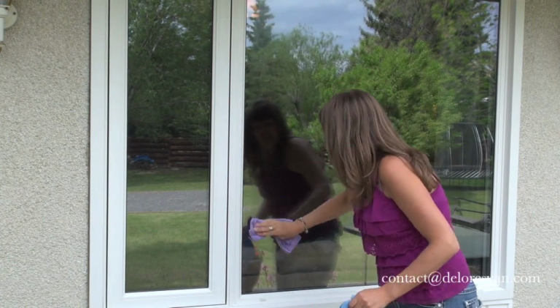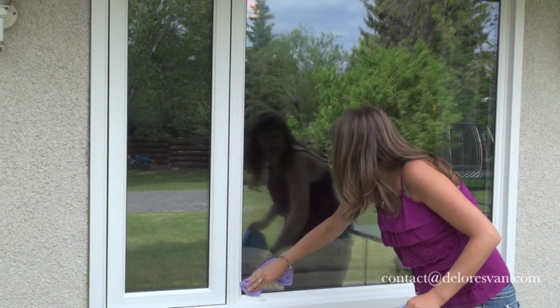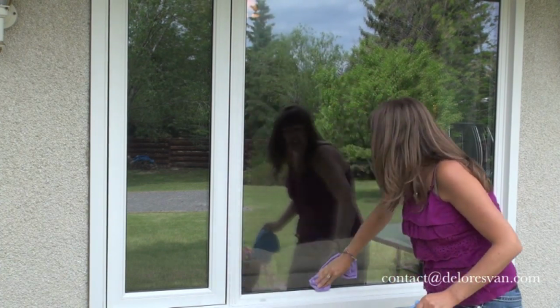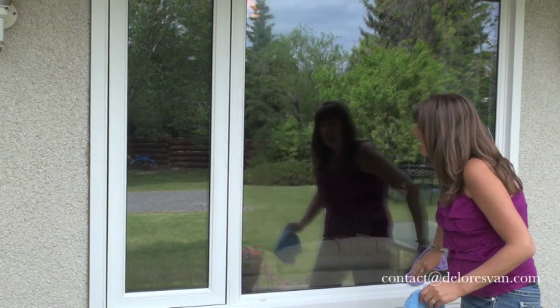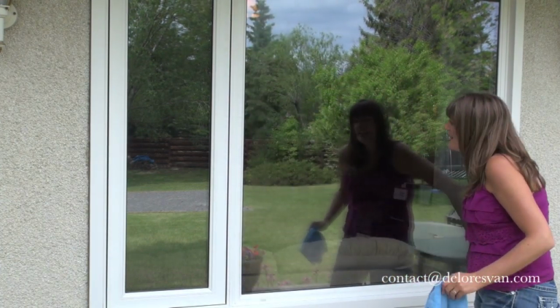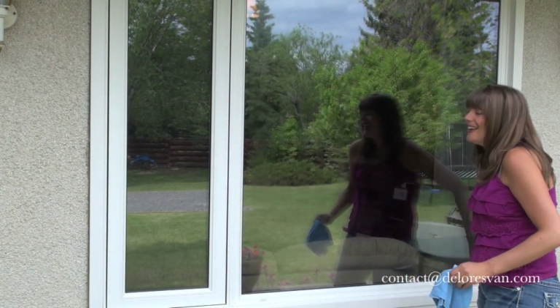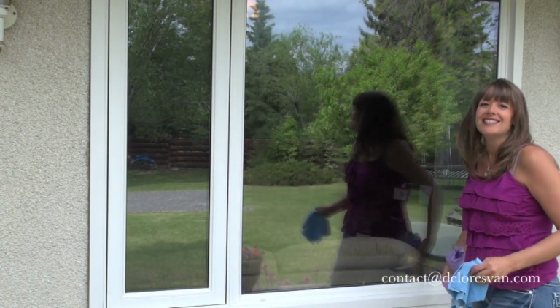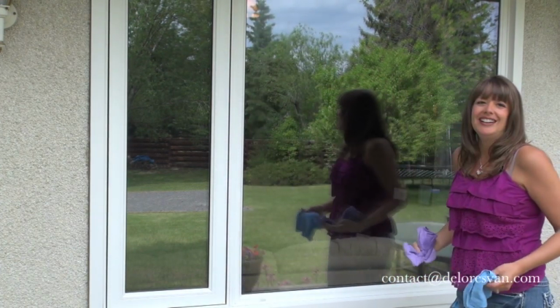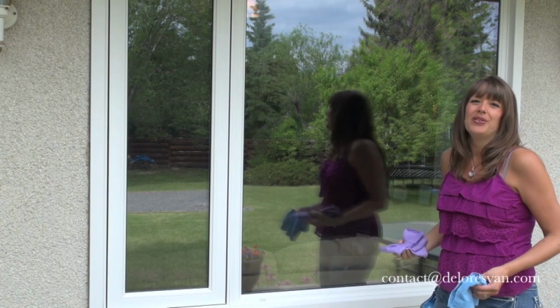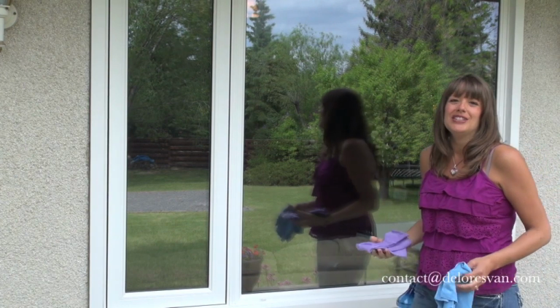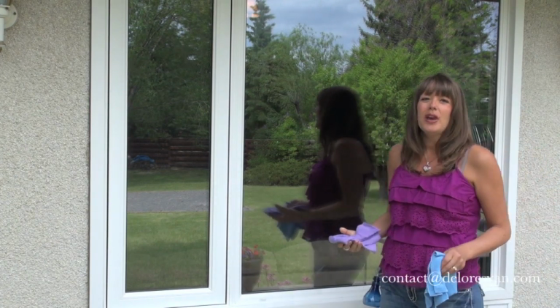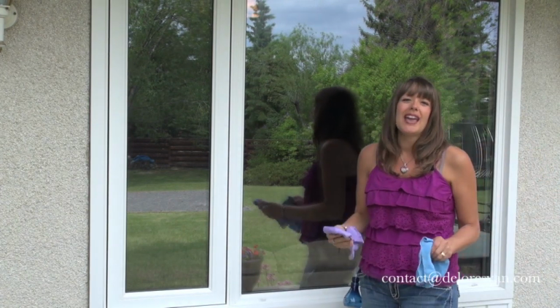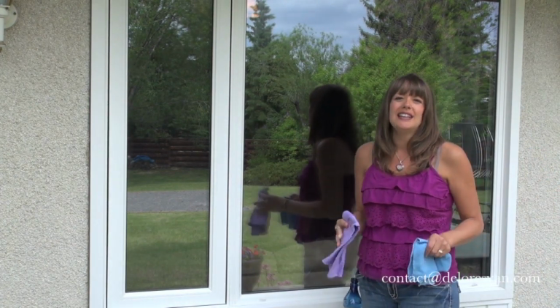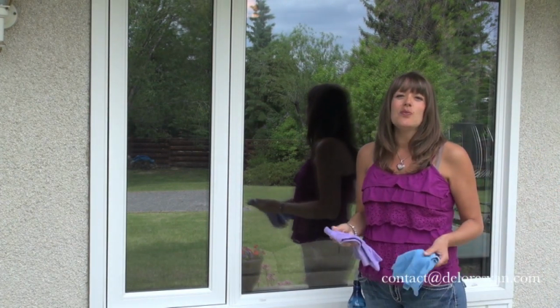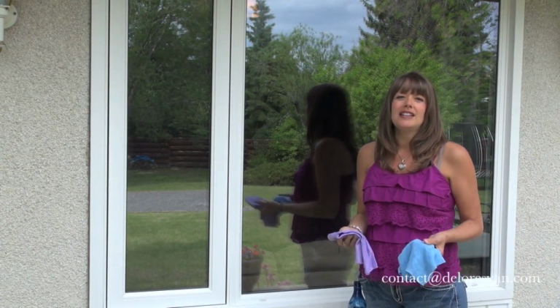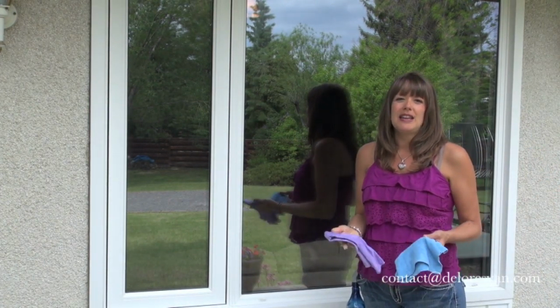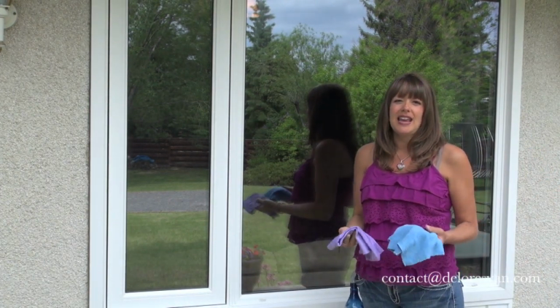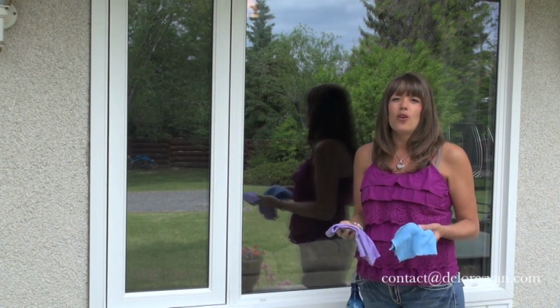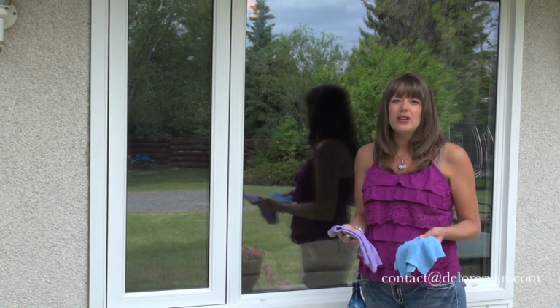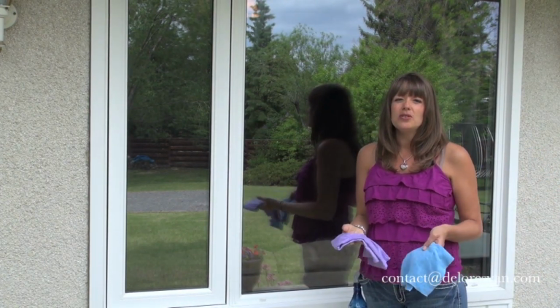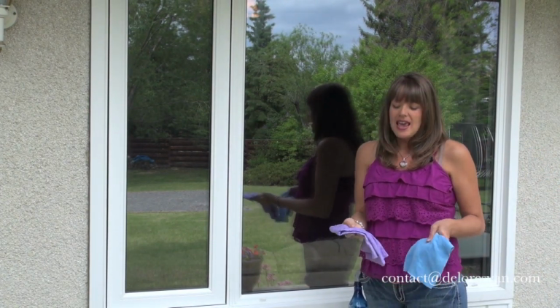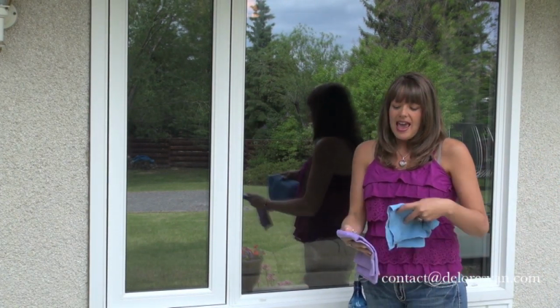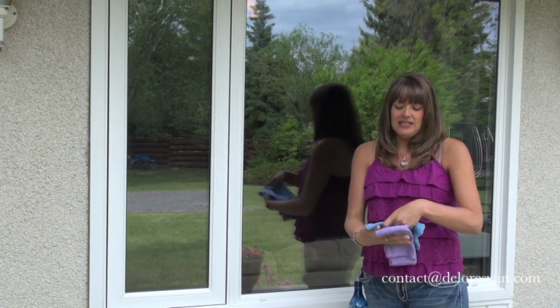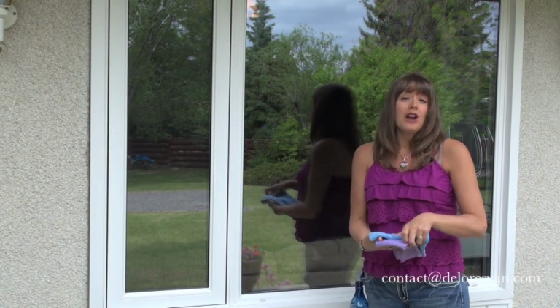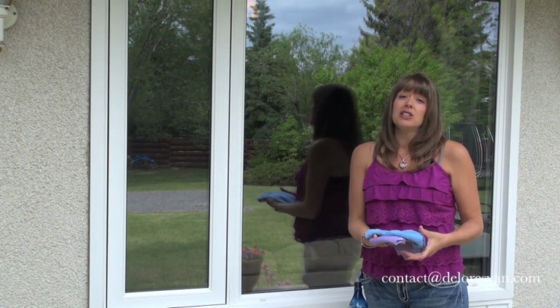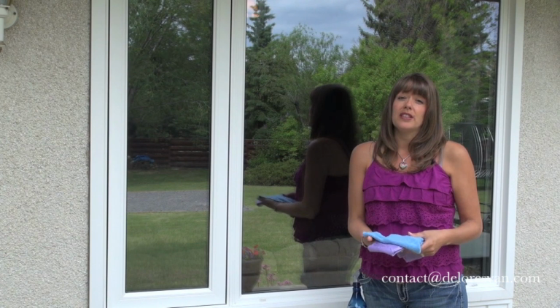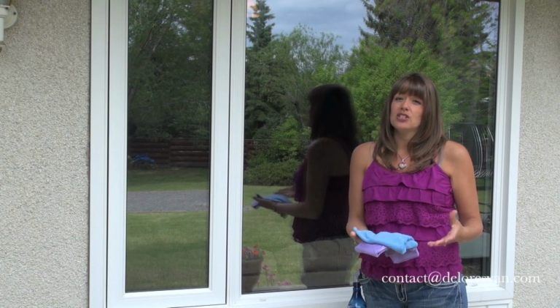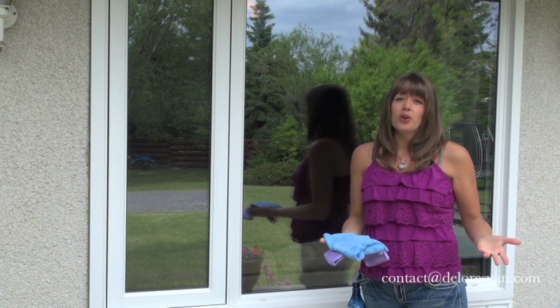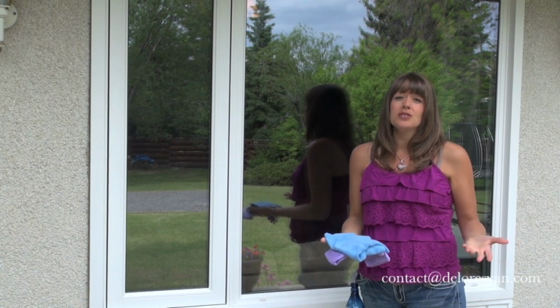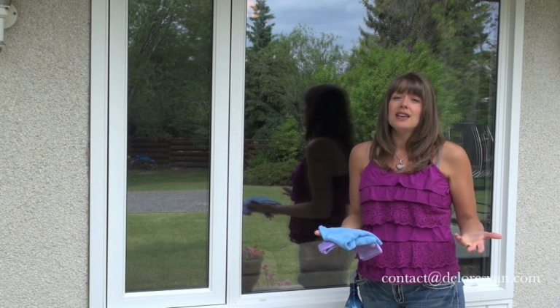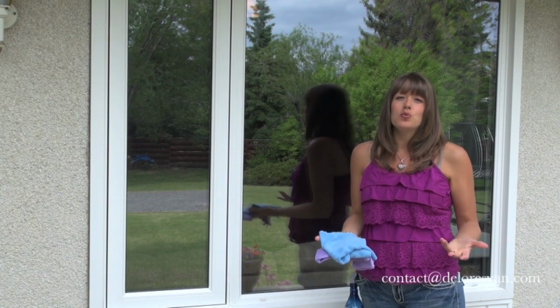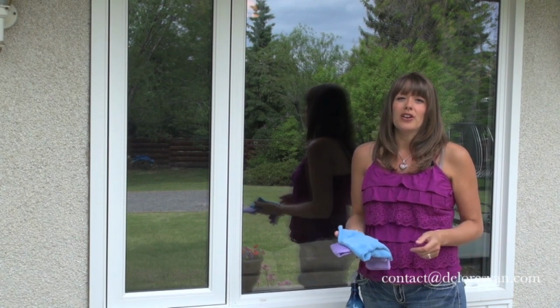Streak free and shiny, inside and out. It's a quick and easy way to maintain windows and it's environmentally friendly because all we're using is water.